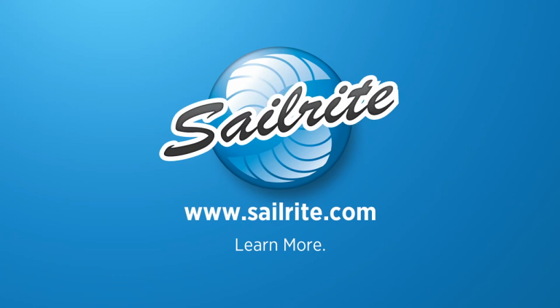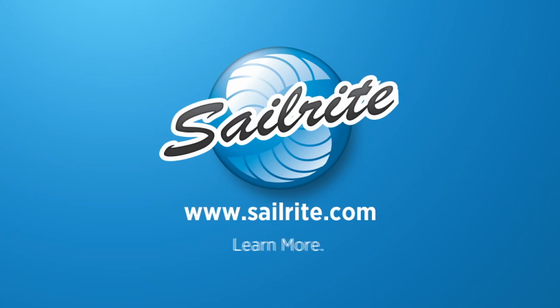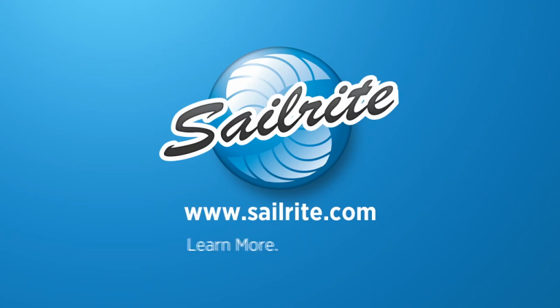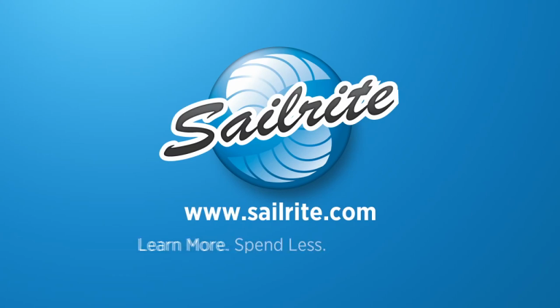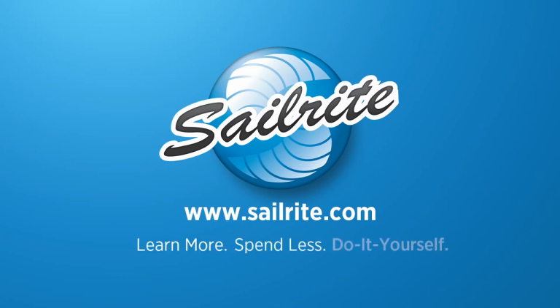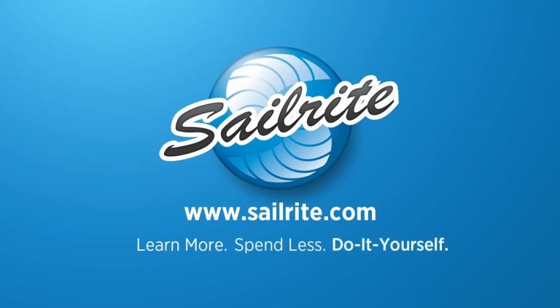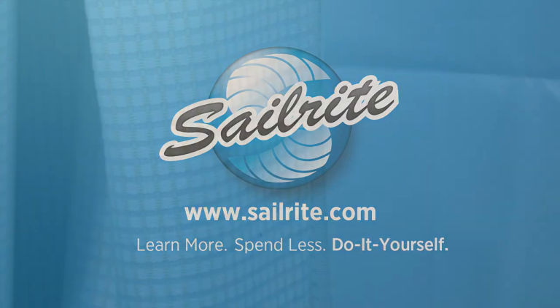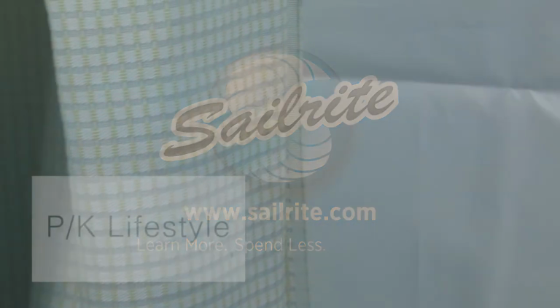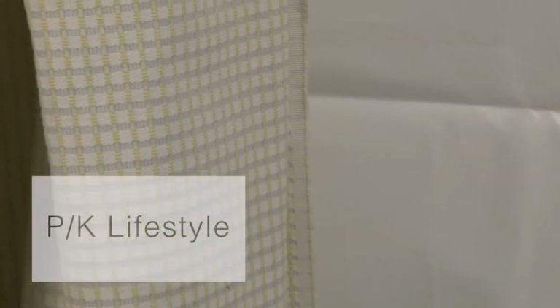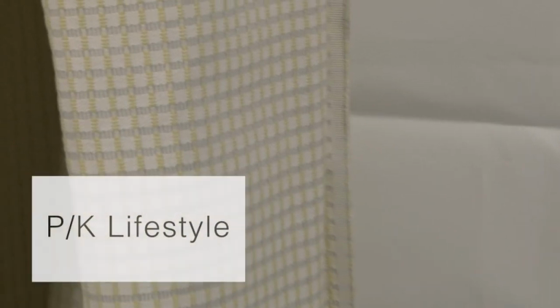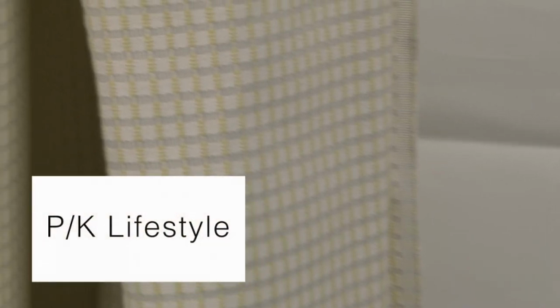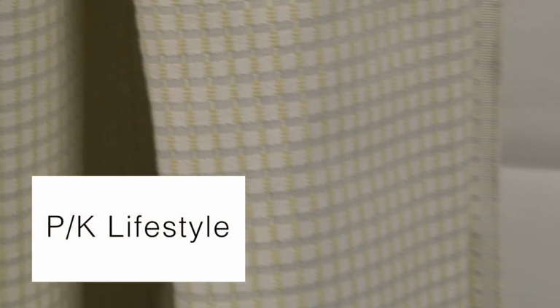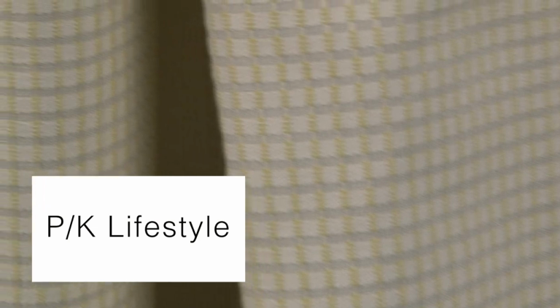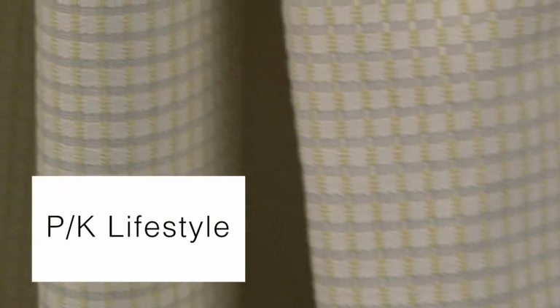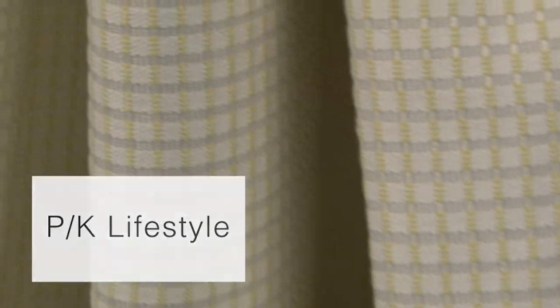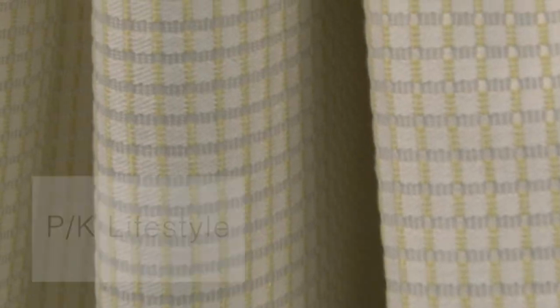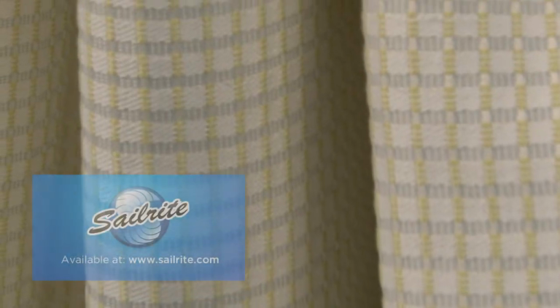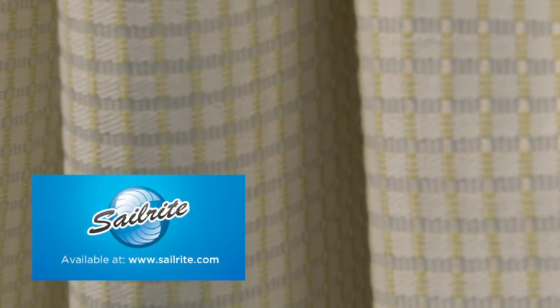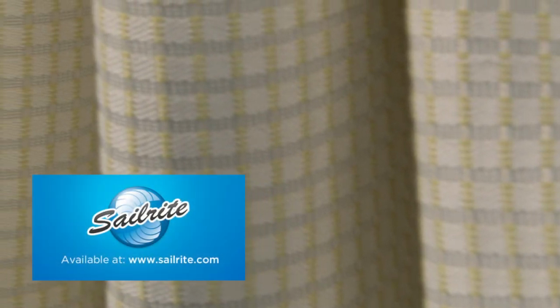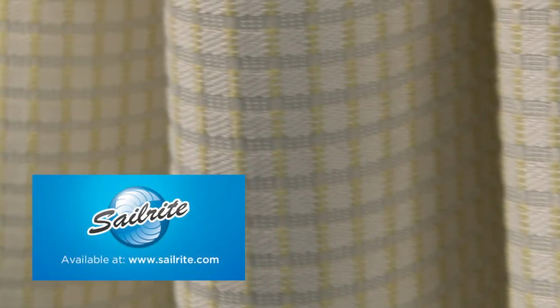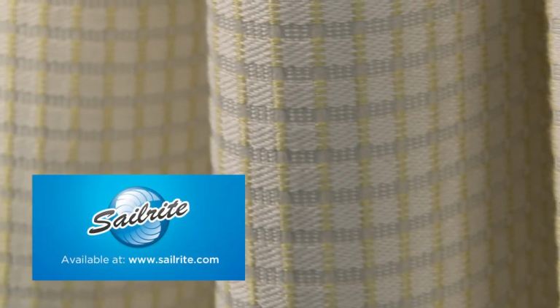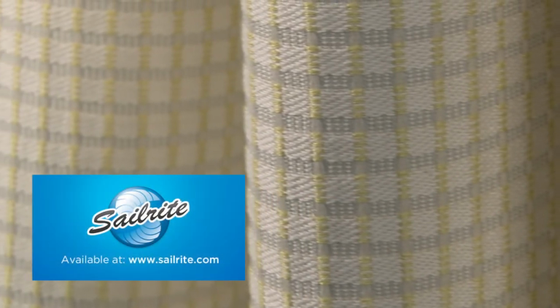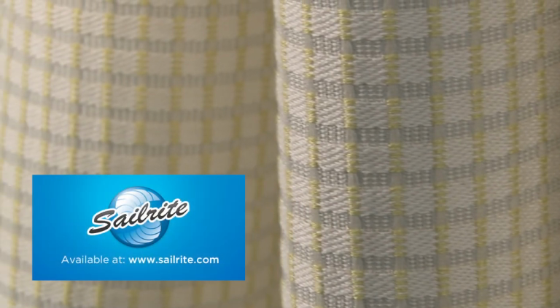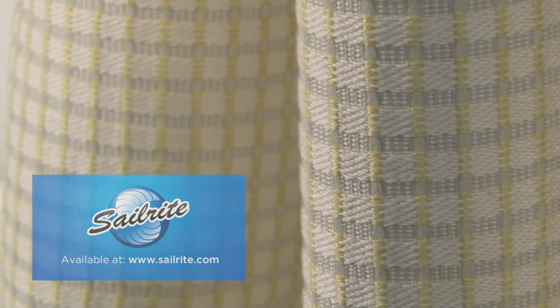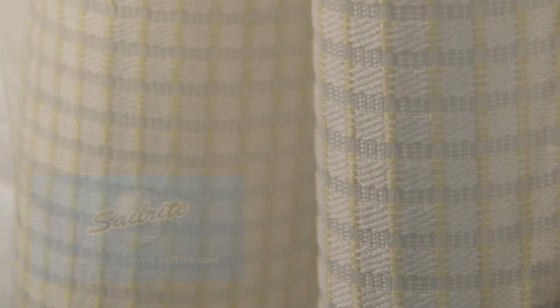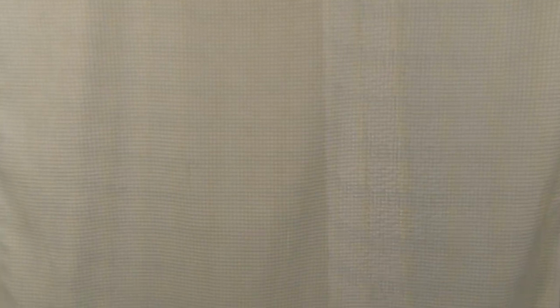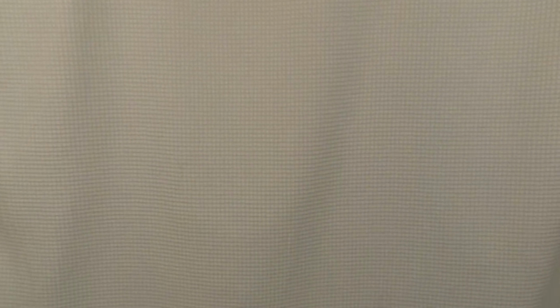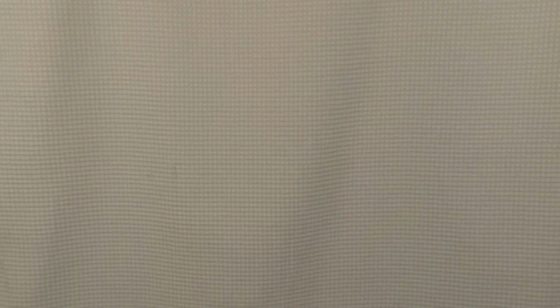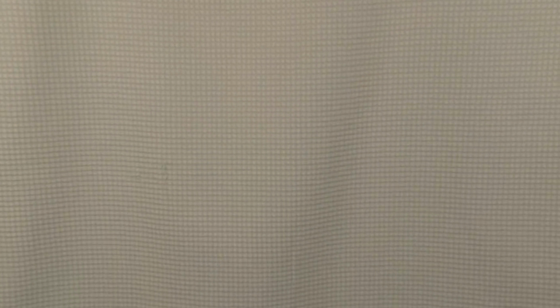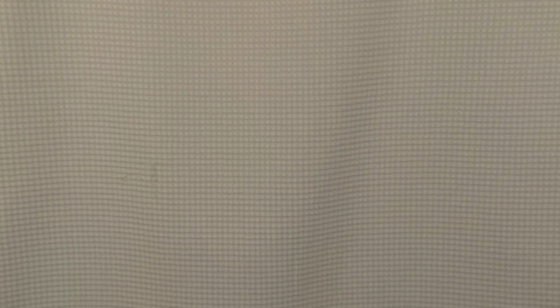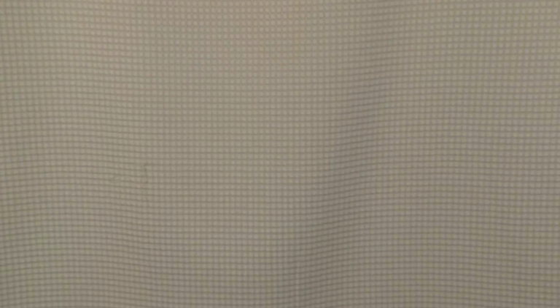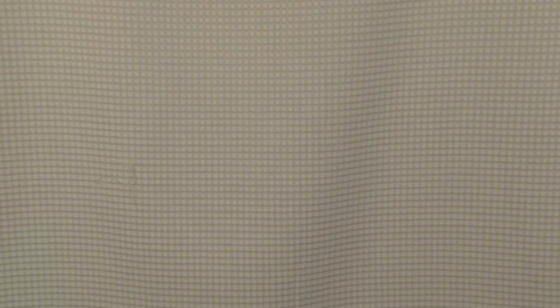This video is brought to you by Sailrite. PK Lifestyles Mandalay Vapor Fabric is a small scale check from the Eastern Intrigue Collection. This upholstery fabric is yarn dyed and woven from a polyester cotton blend.